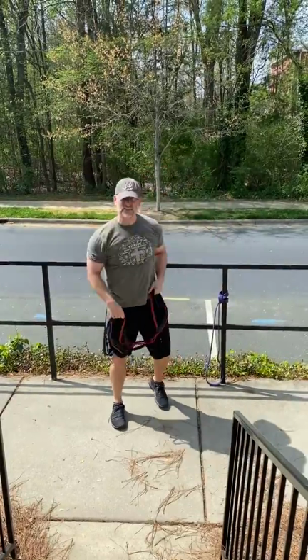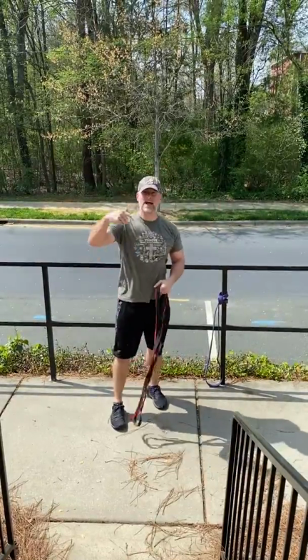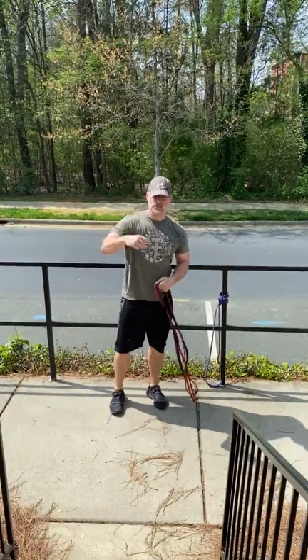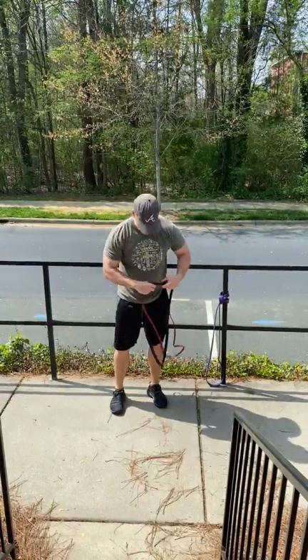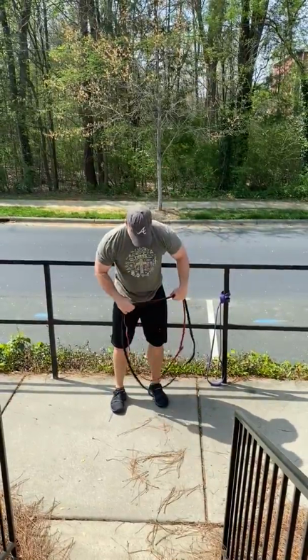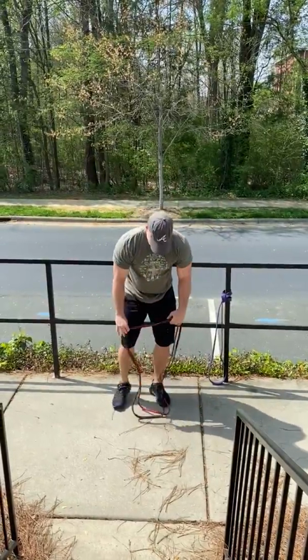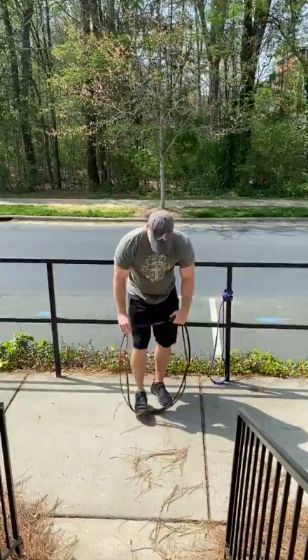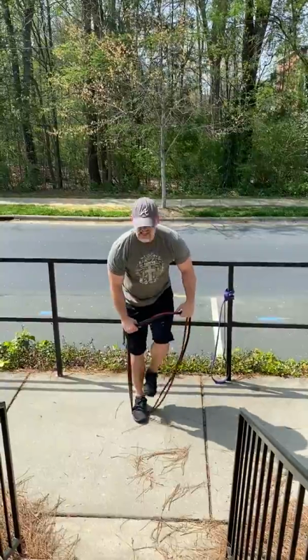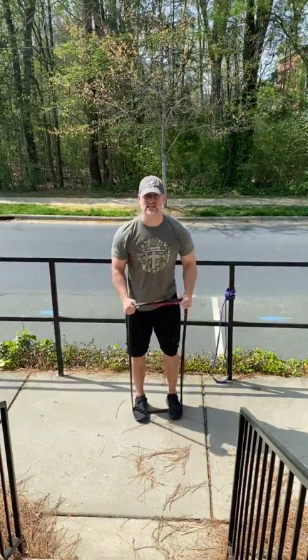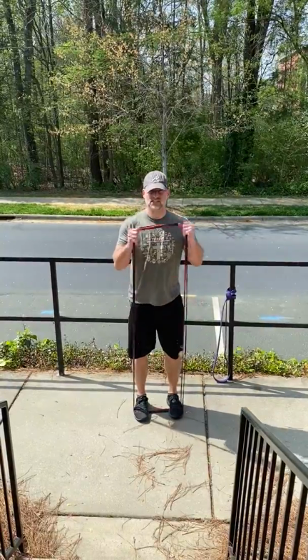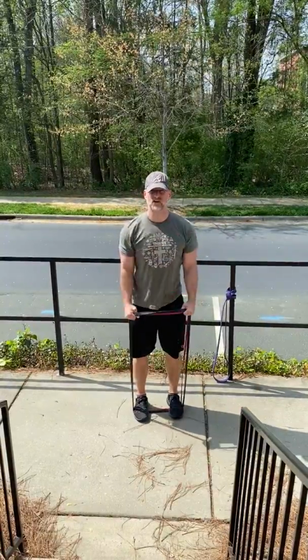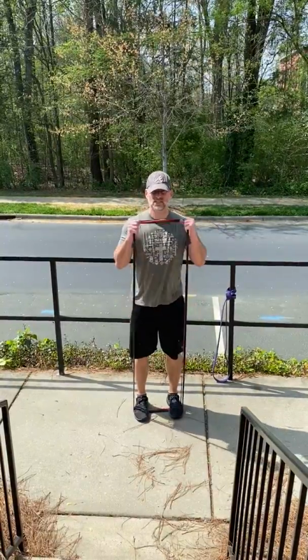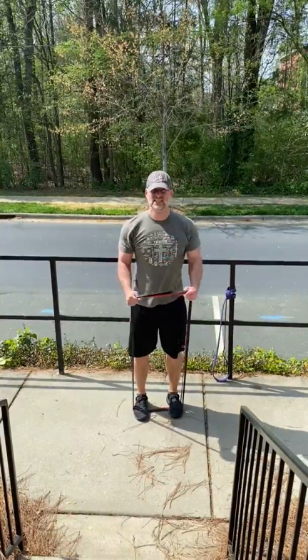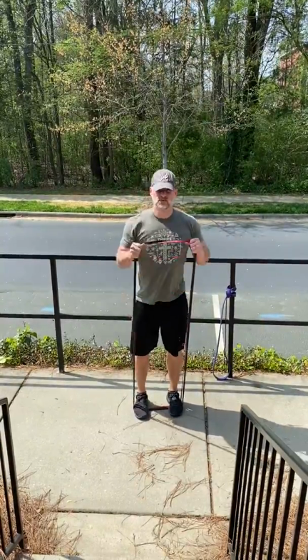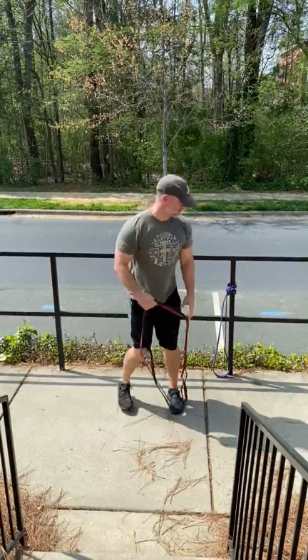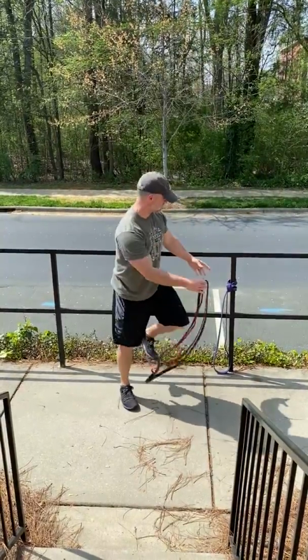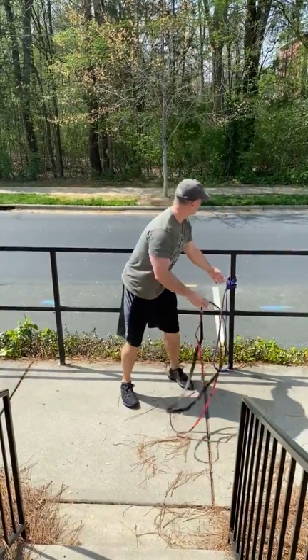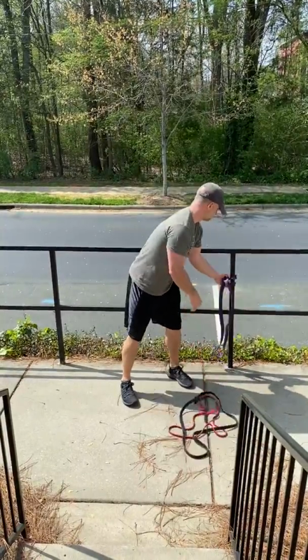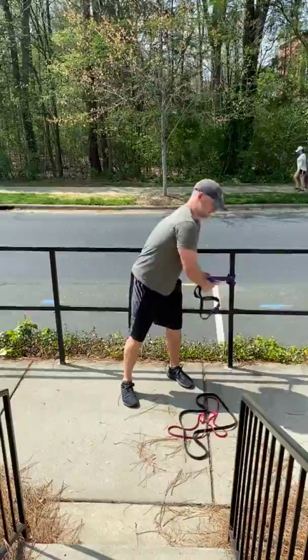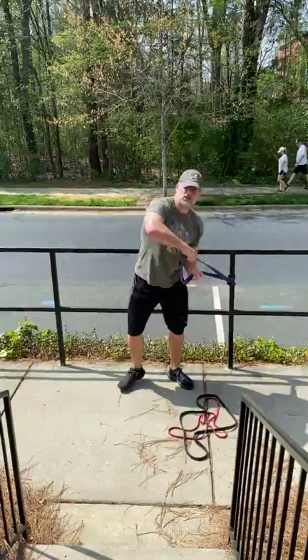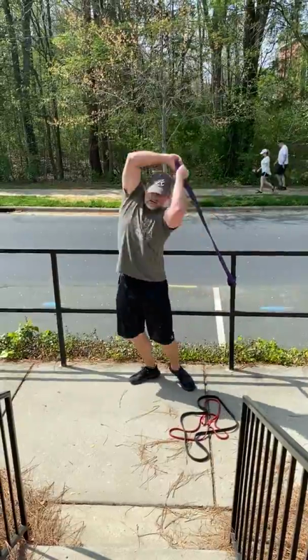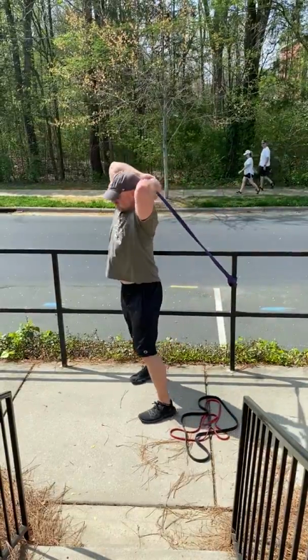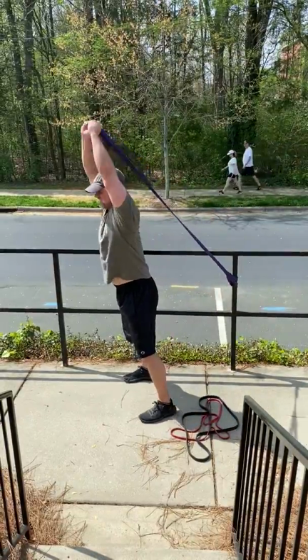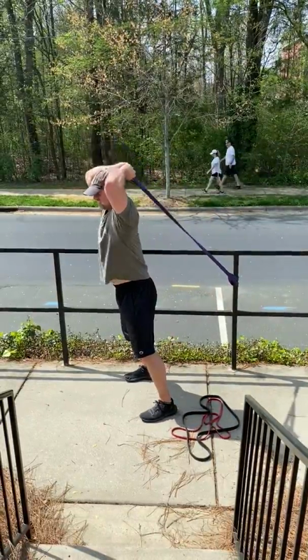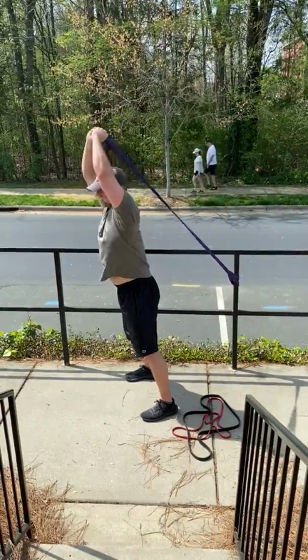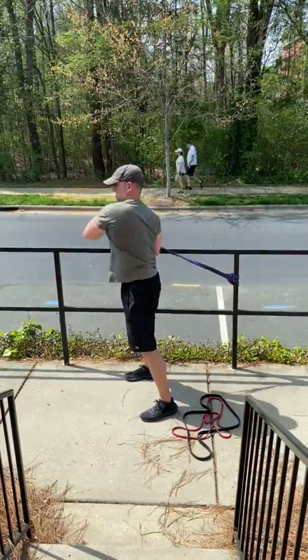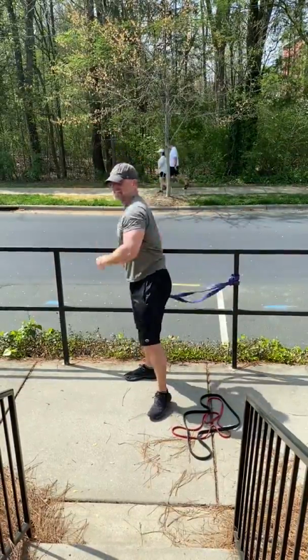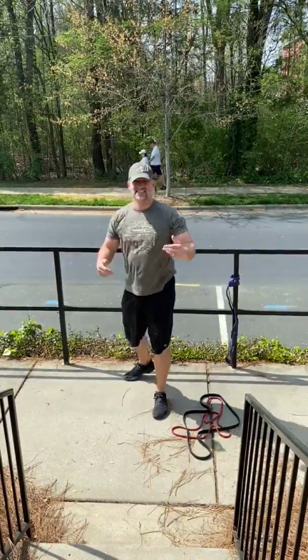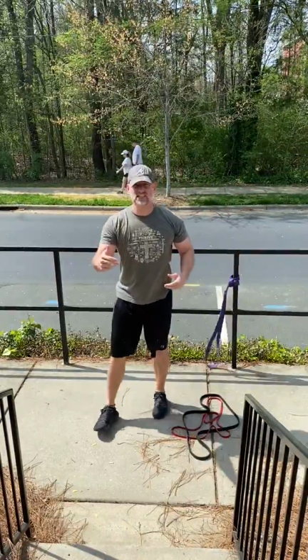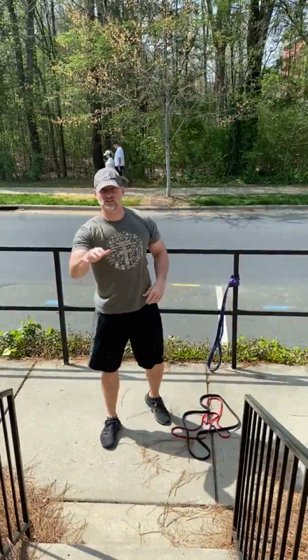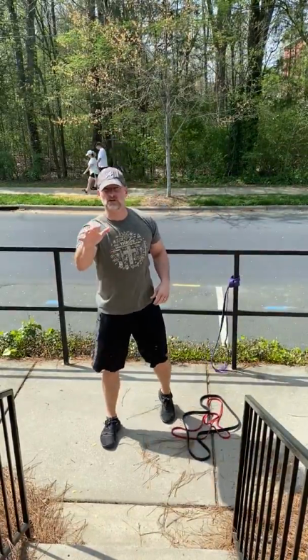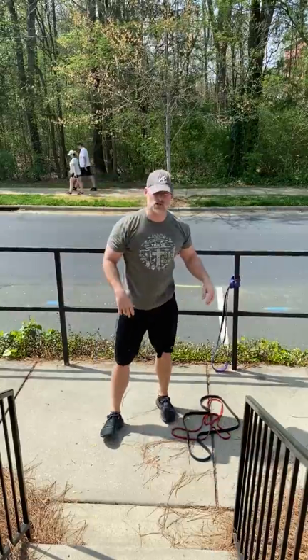Then I went back to a pull — I stepped in the middle and hit just a standing curl, then I went back to the thicker band and did an overhead tricep extension. I did 10 sets of 10 of each — 400 reps total.